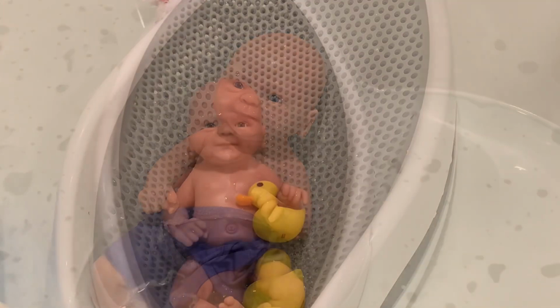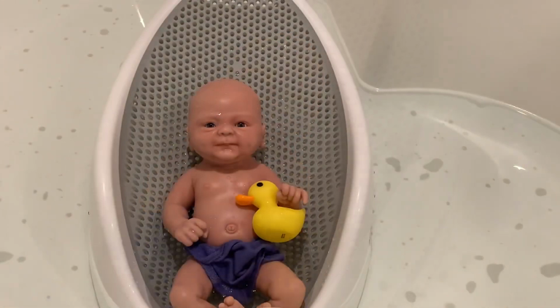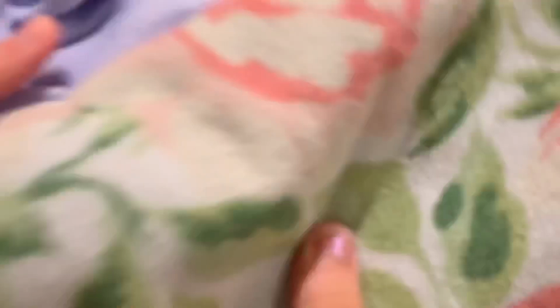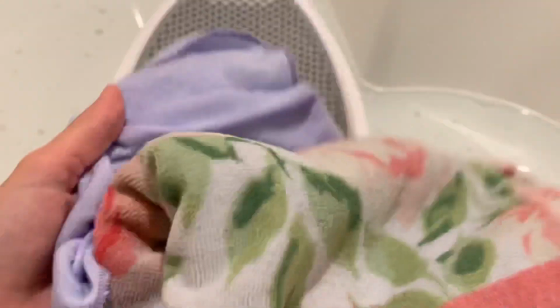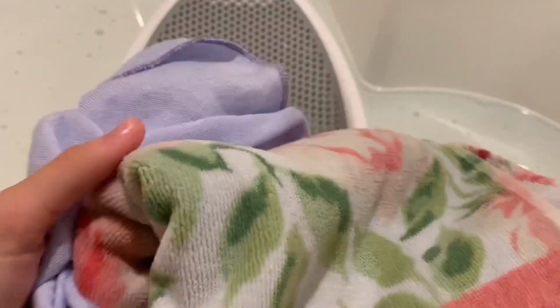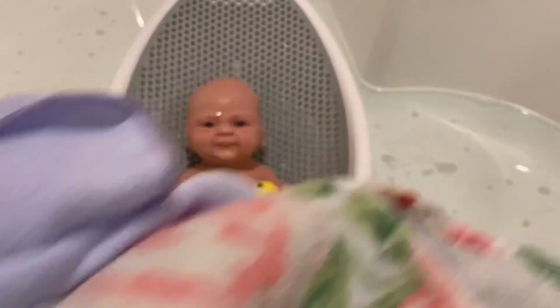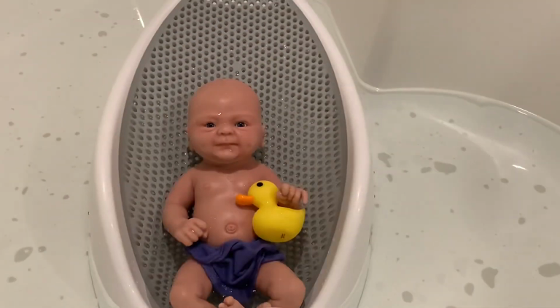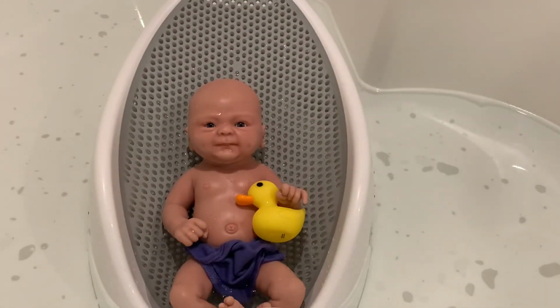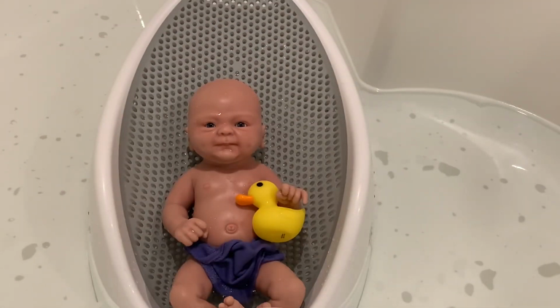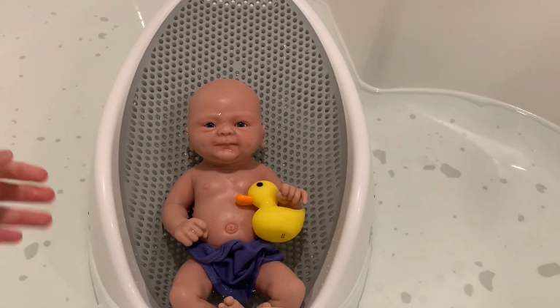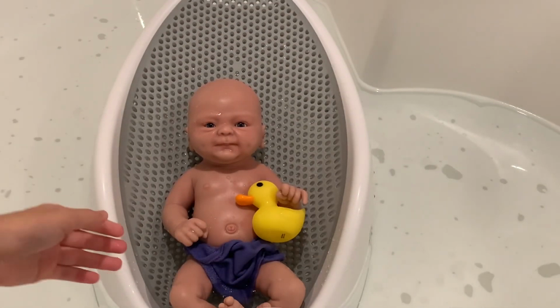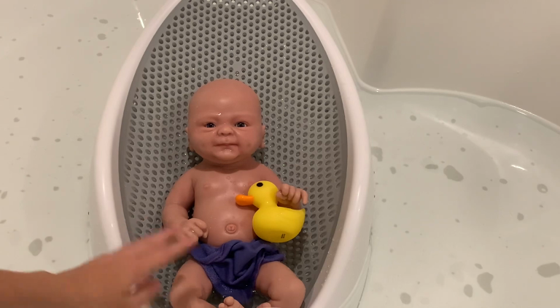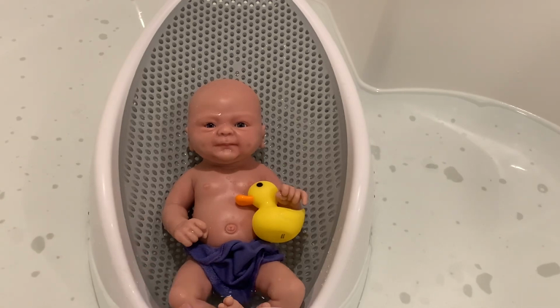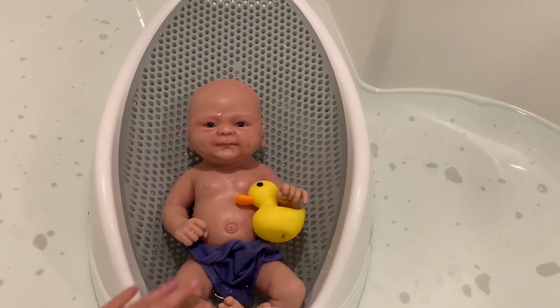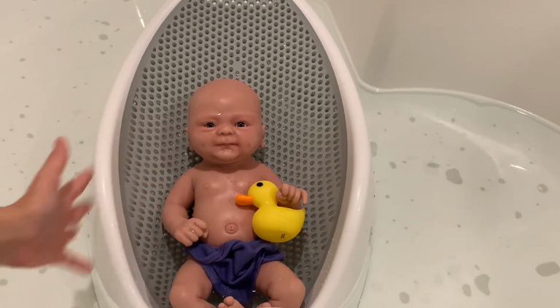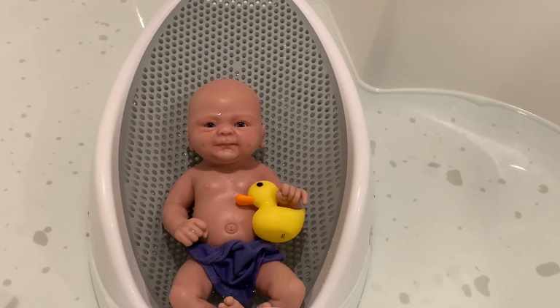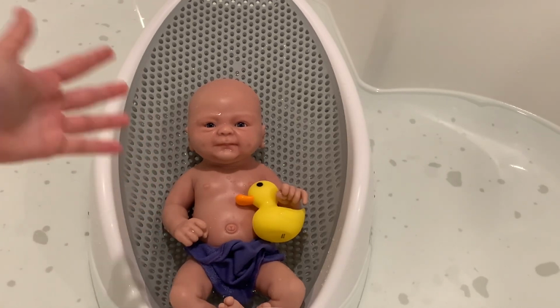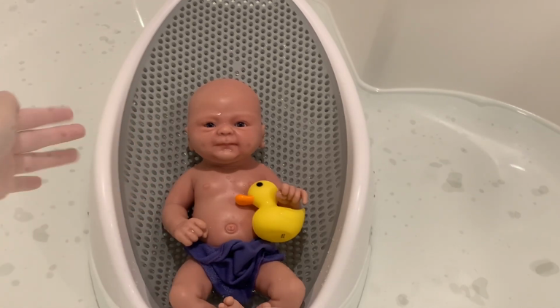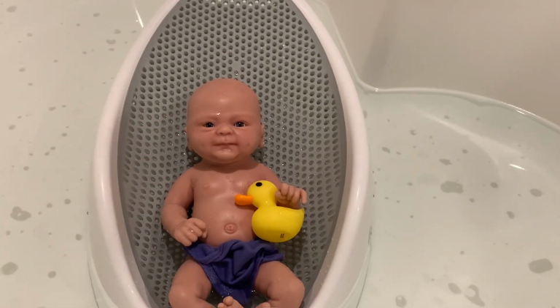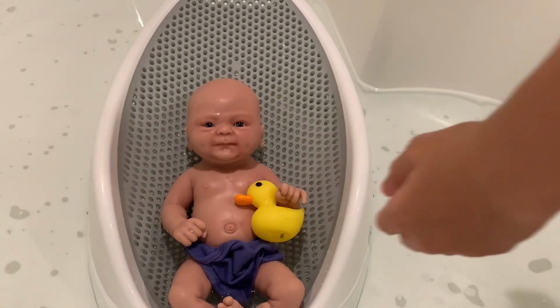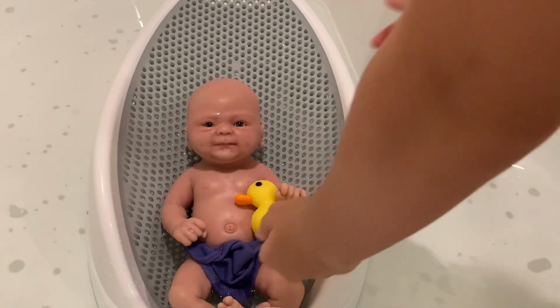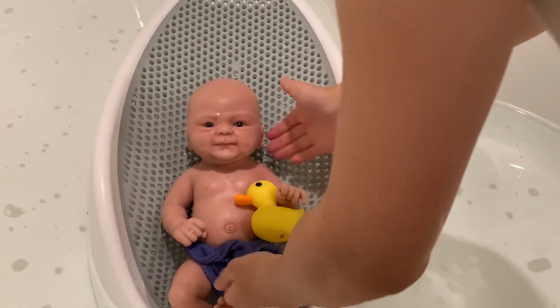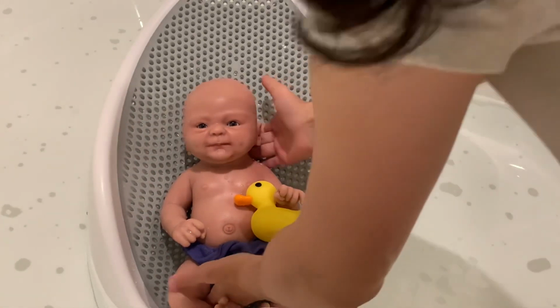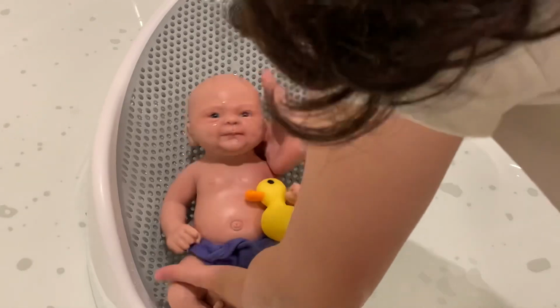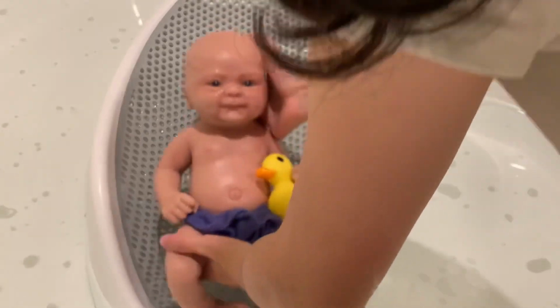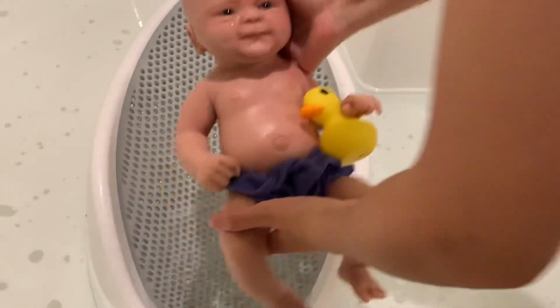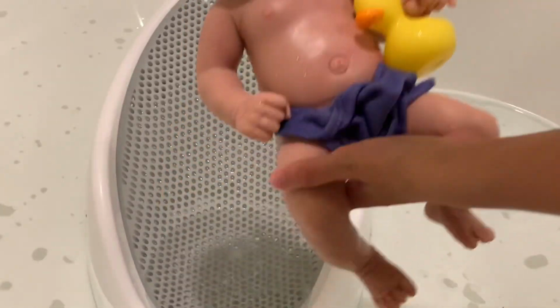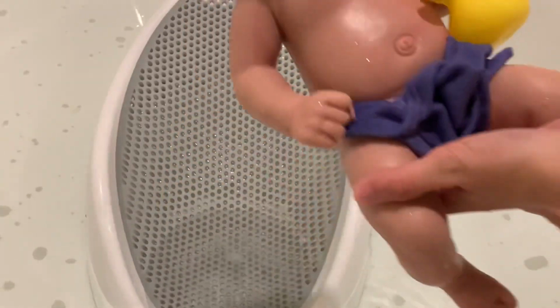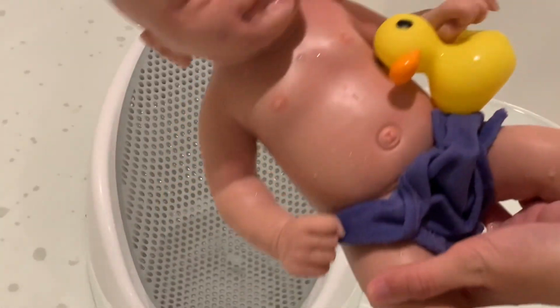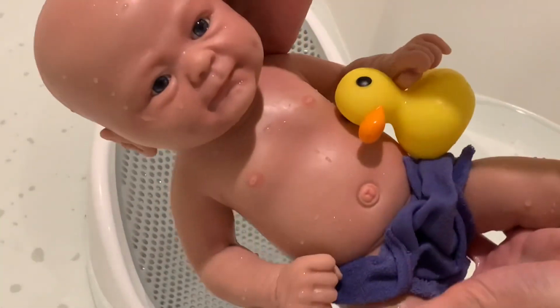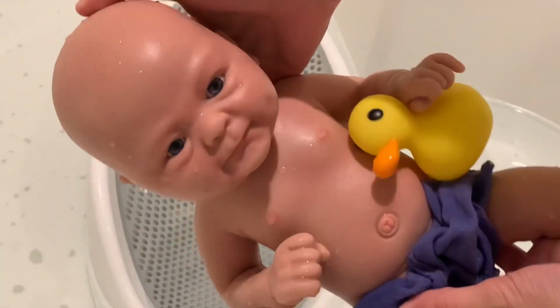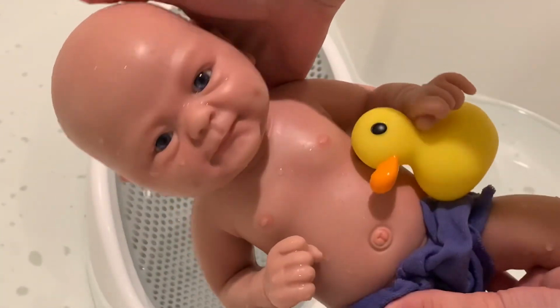Okay, it's time to get her out of the bath. I've got her towels right here and I think she really enjoyed her first bath. Now I gotta get her out - it's a little hard but here we go. Did you have fun in your first bath, Emma?